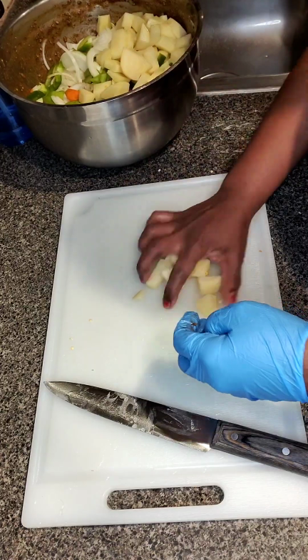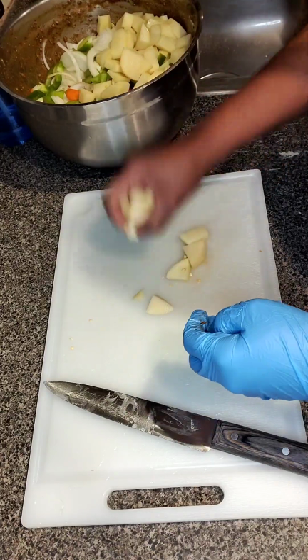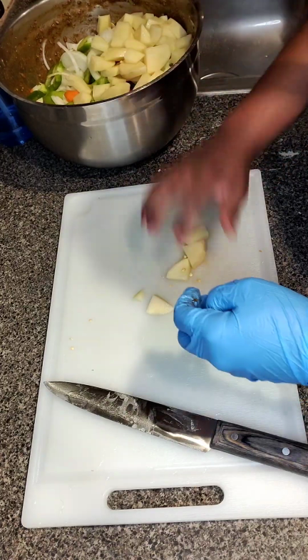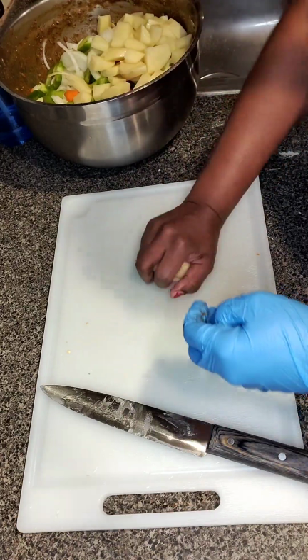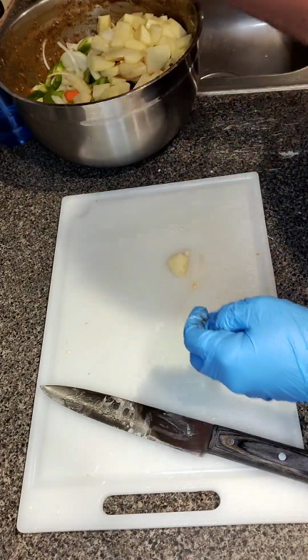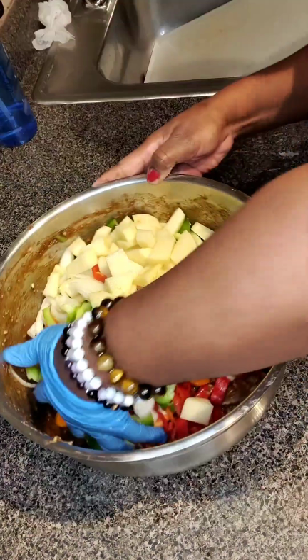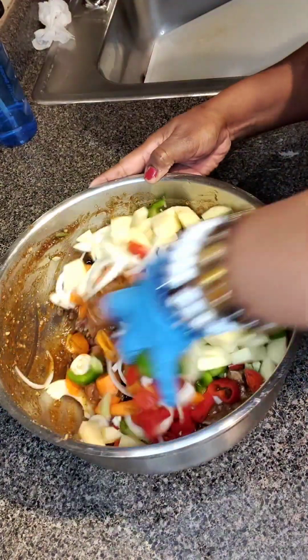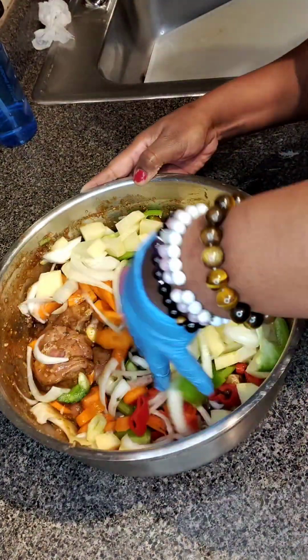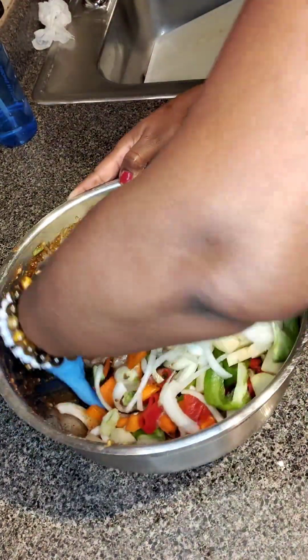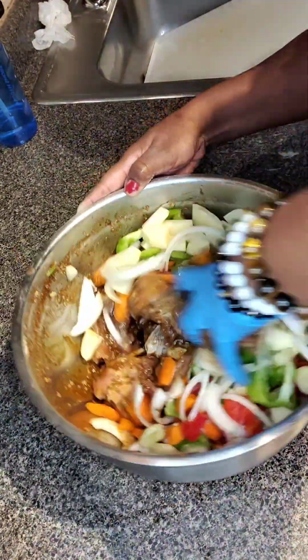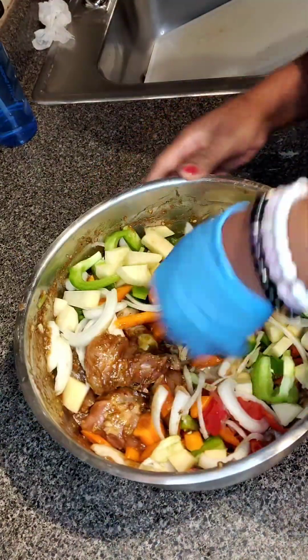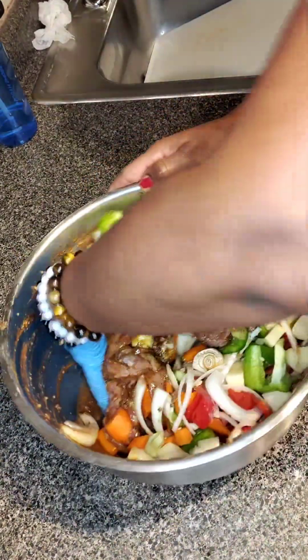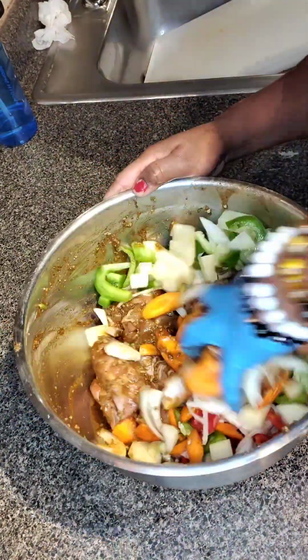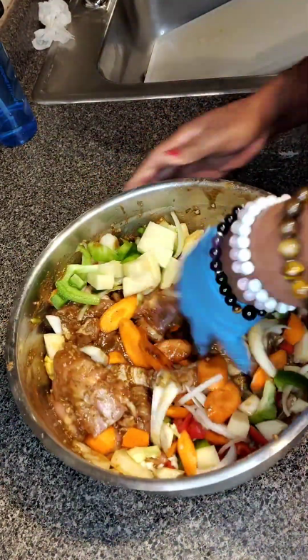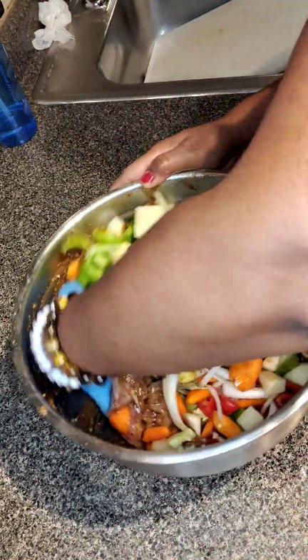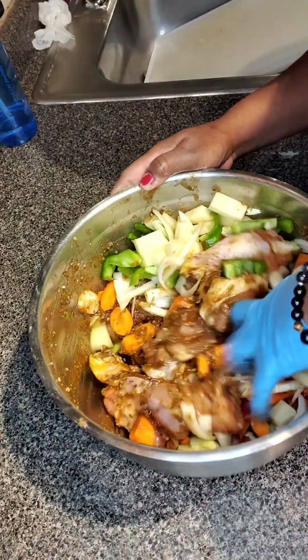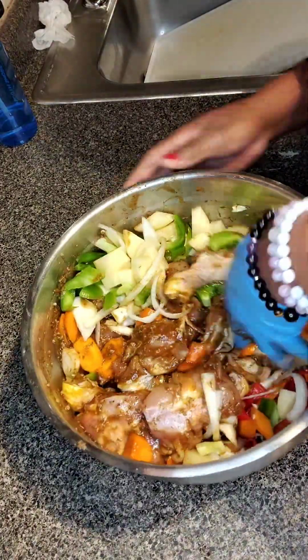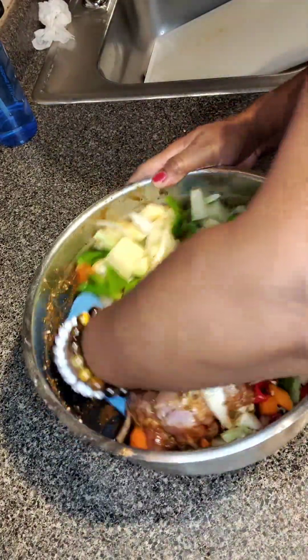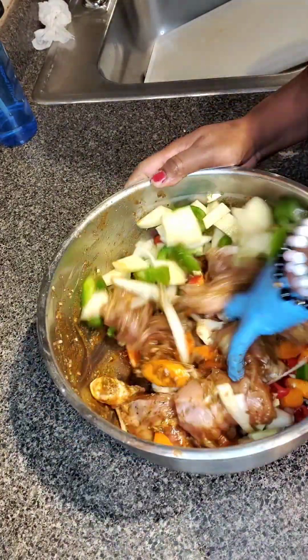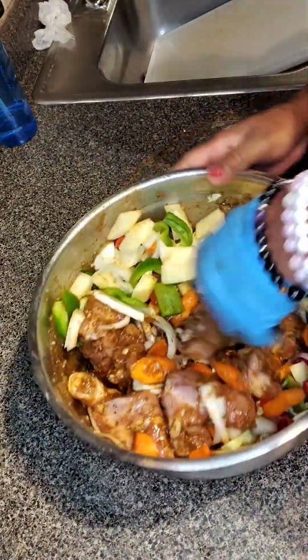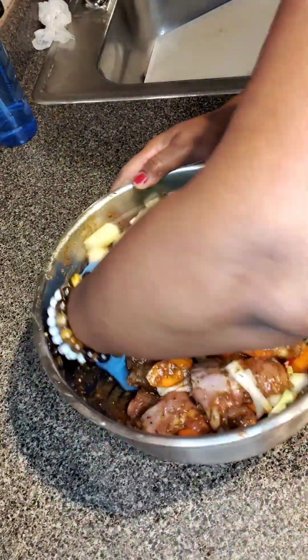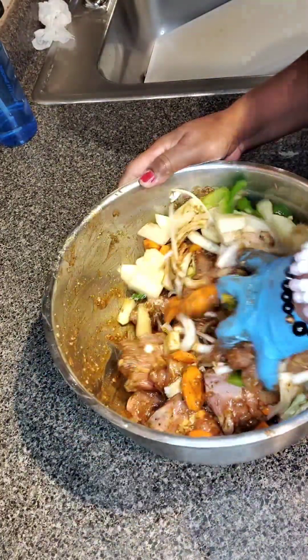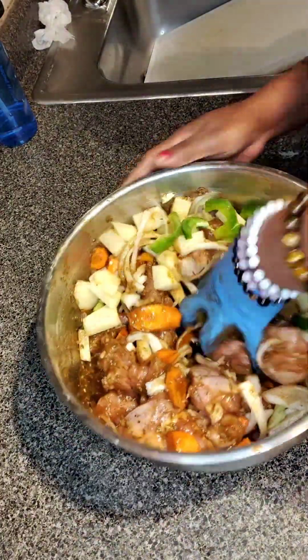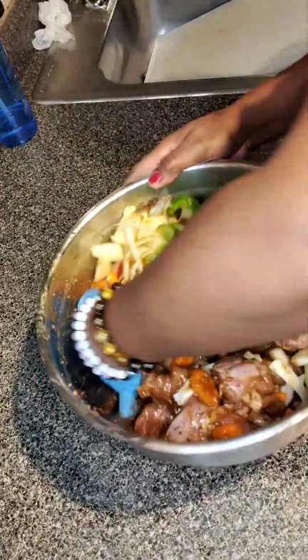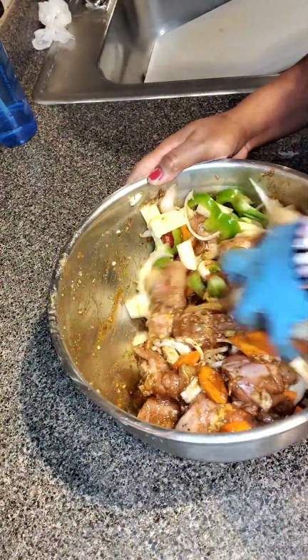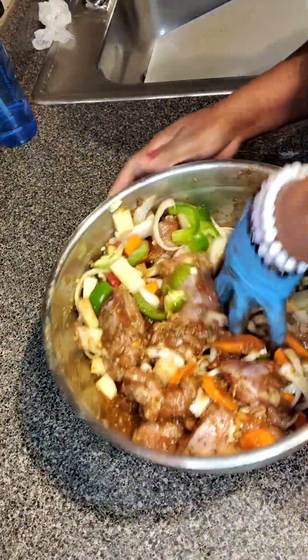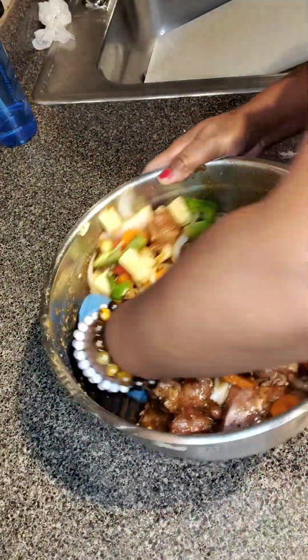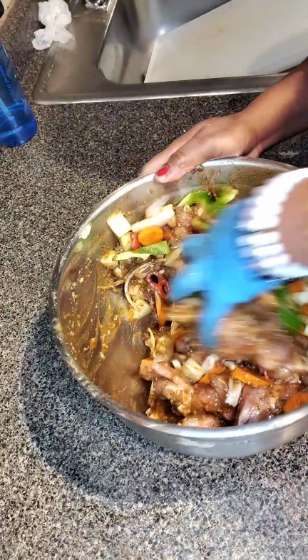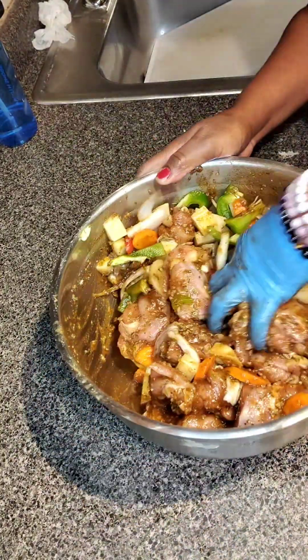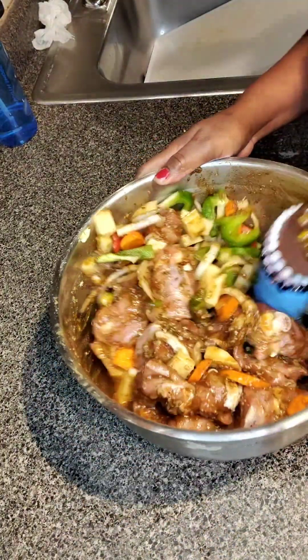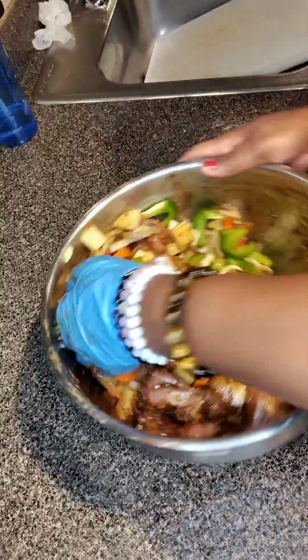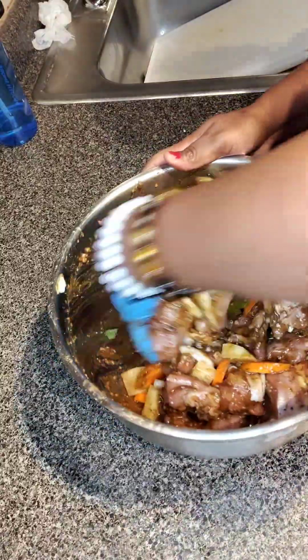So you can see here I chopped those up — those are all done. I'm just going to mix this all in properly and make sure I have everything well marinated. And like I said, I'm going to put this in the oven.